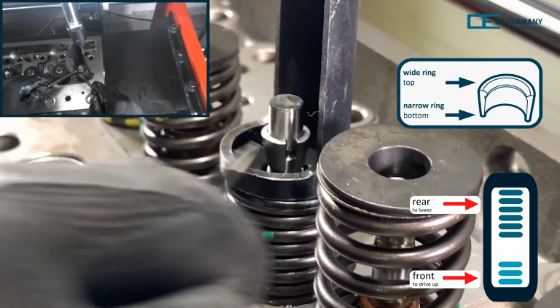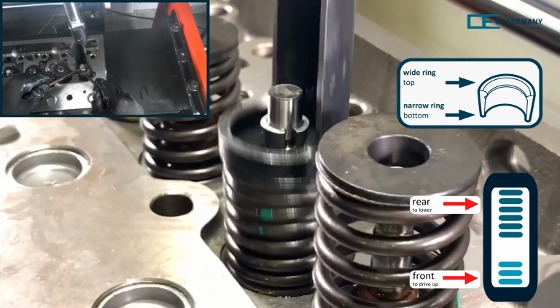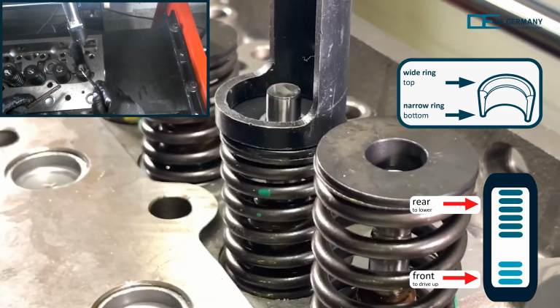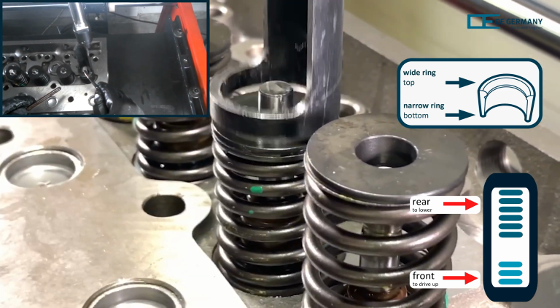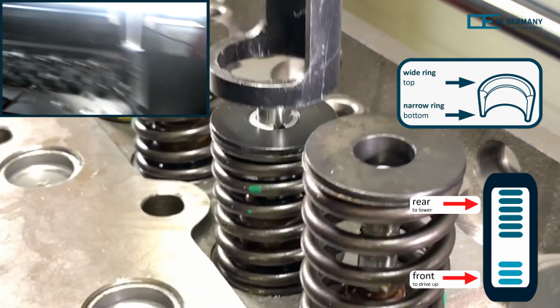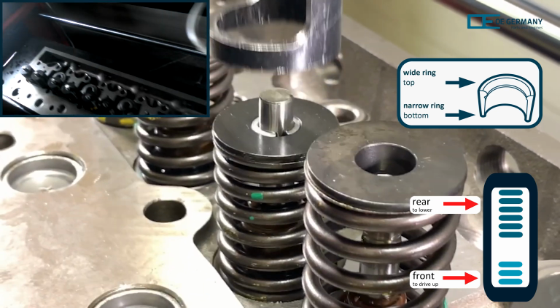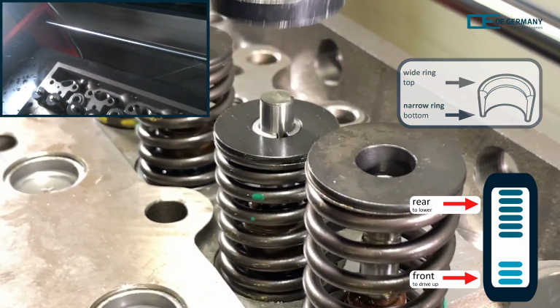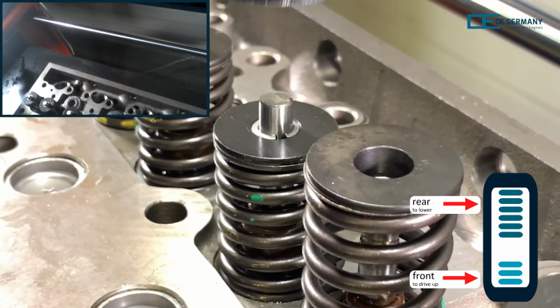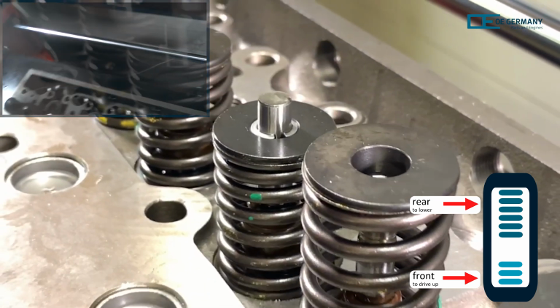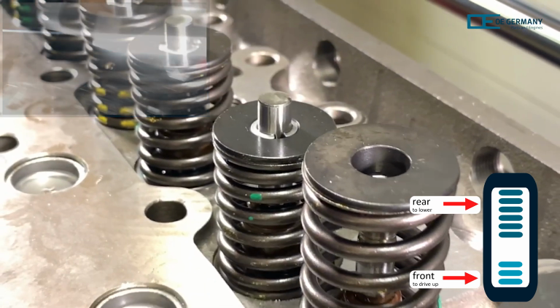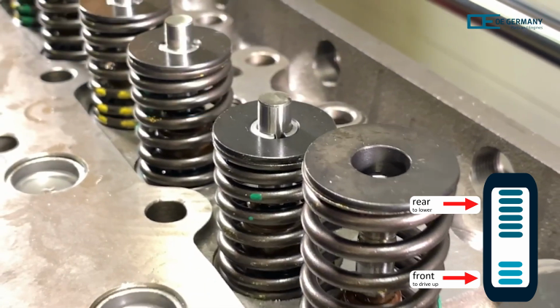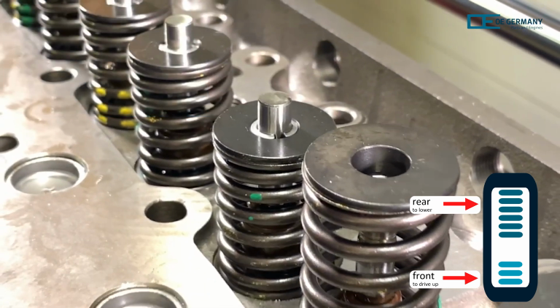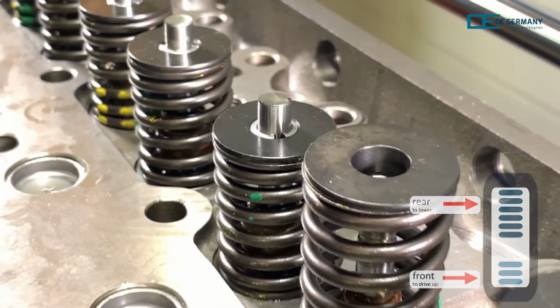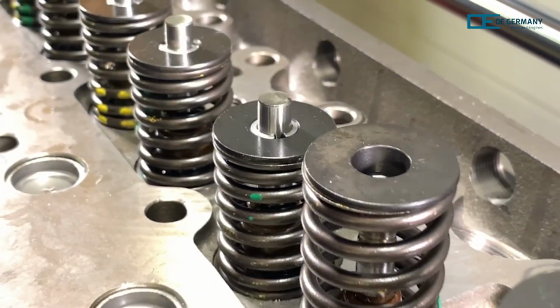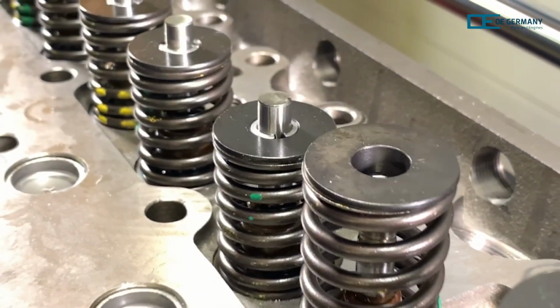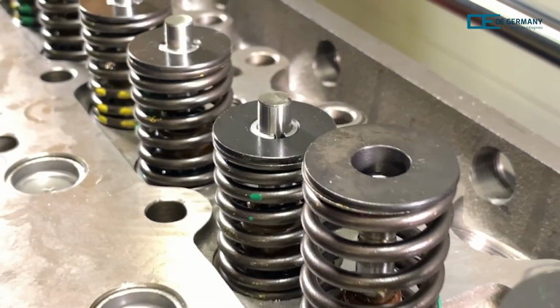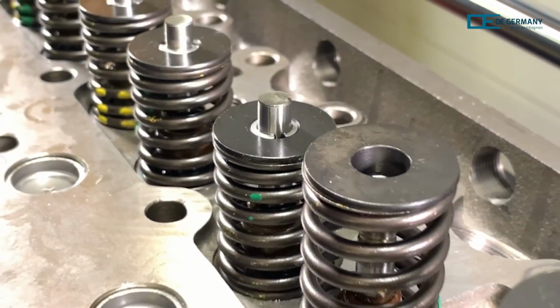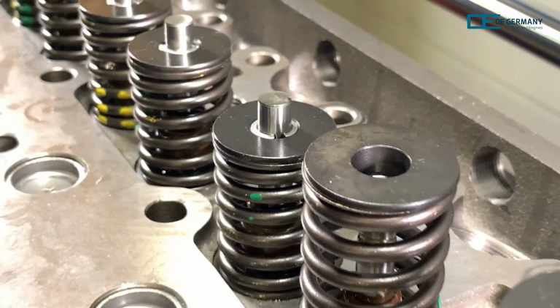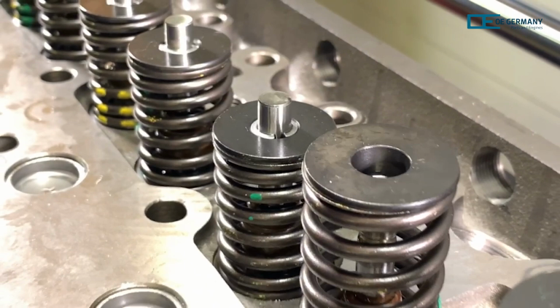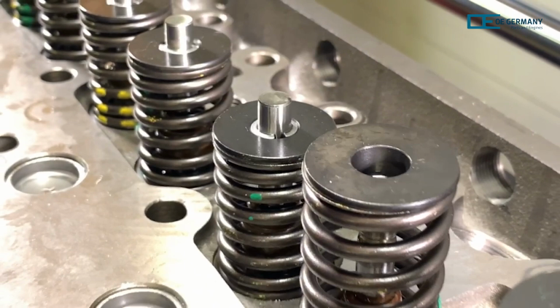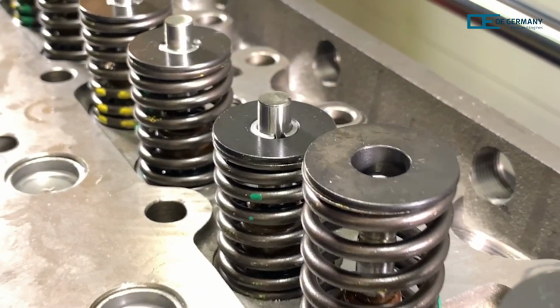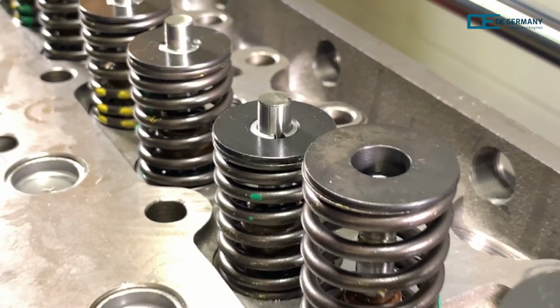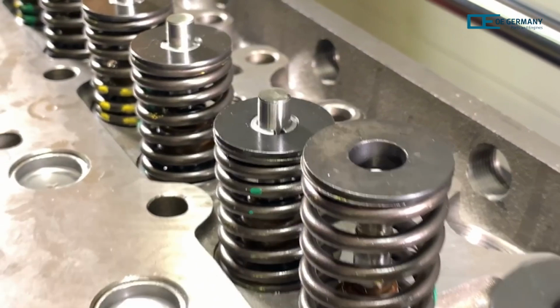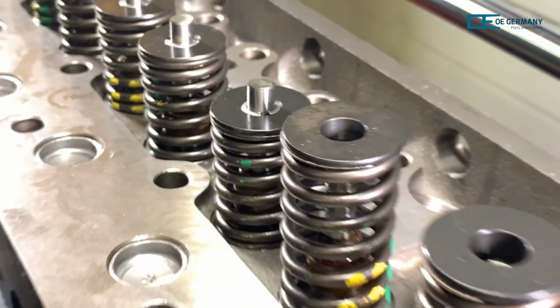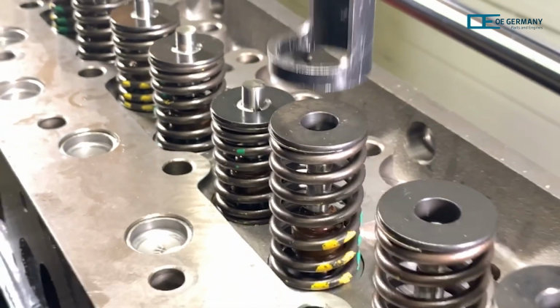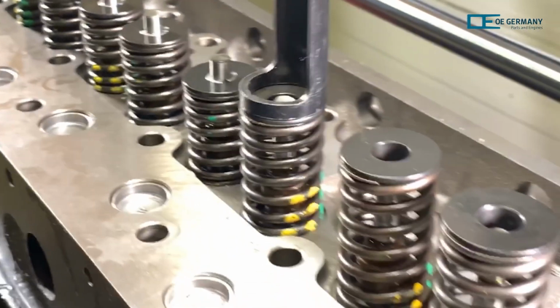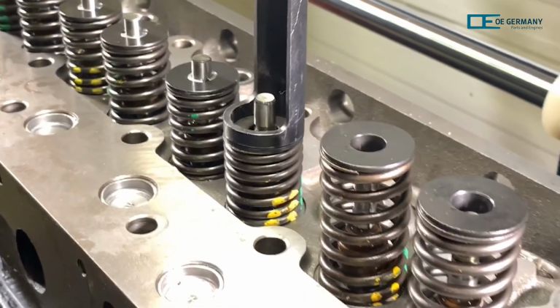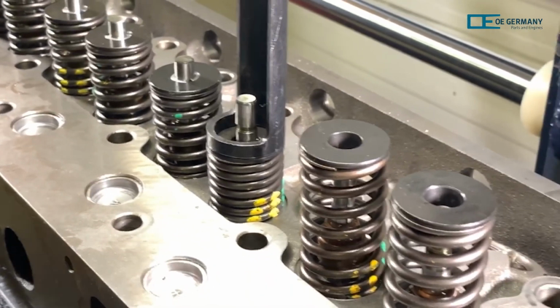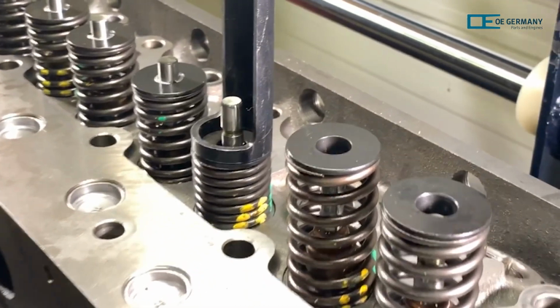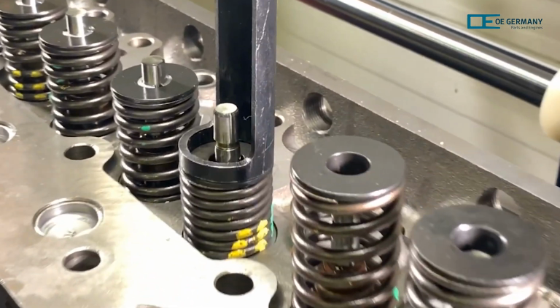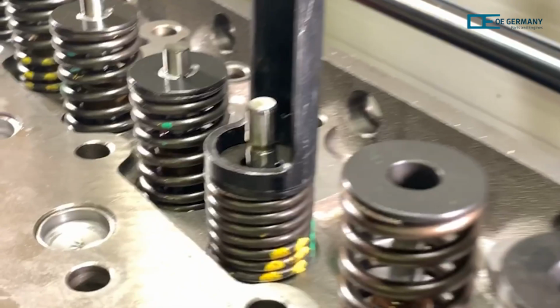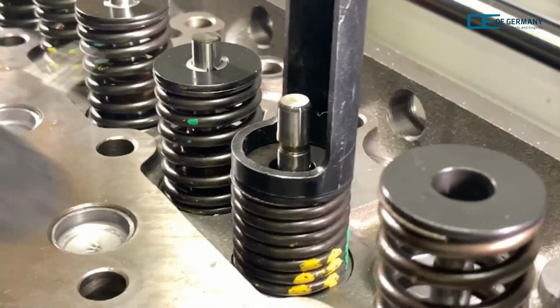The arm of the press is now raised again with the rear part of the pedal. The spring relaxes until it is blocked by the locking wedges. This process is repeated for the remaining valve springs.